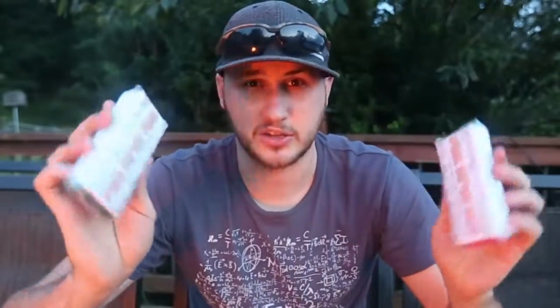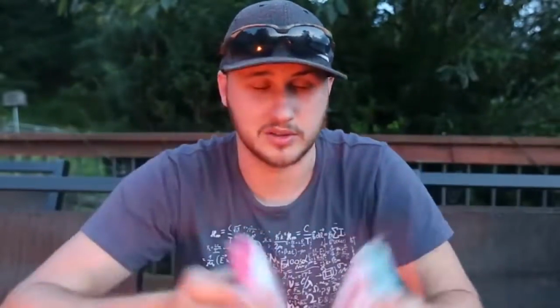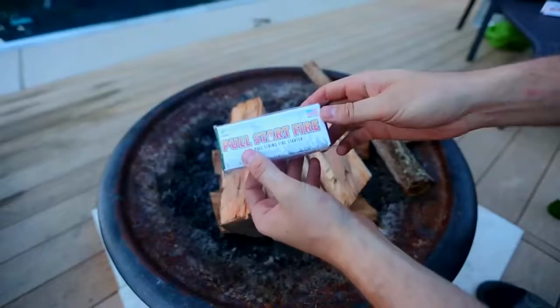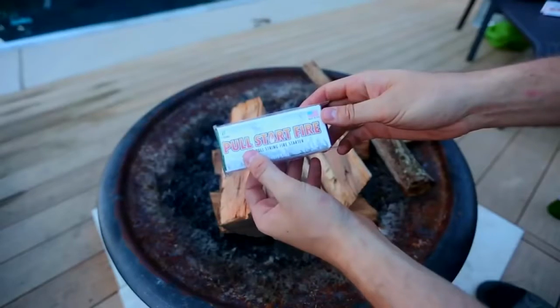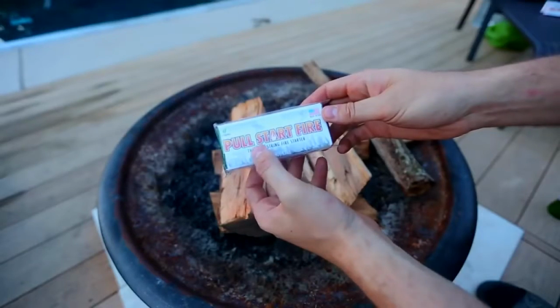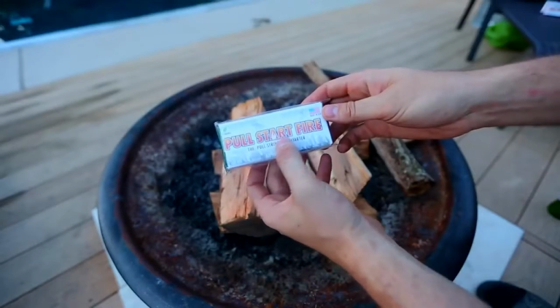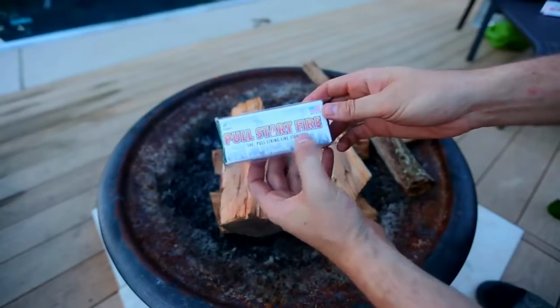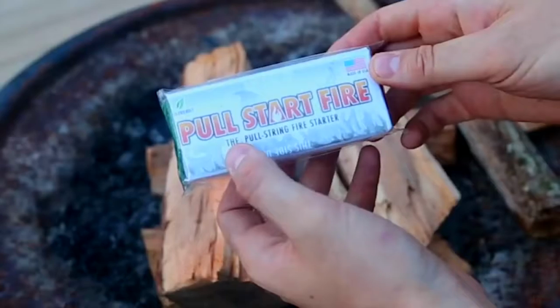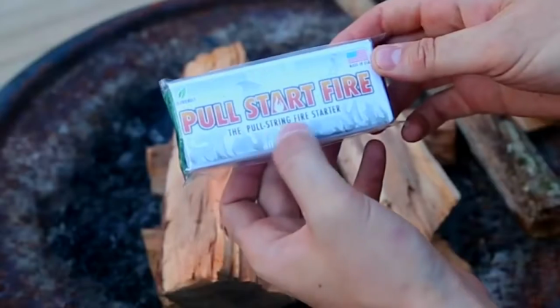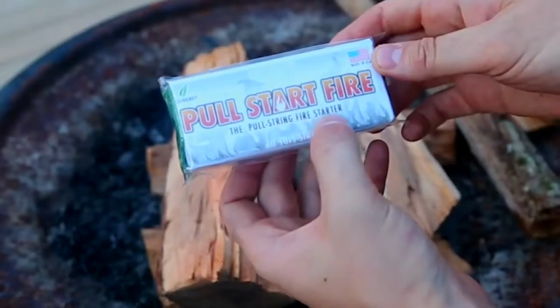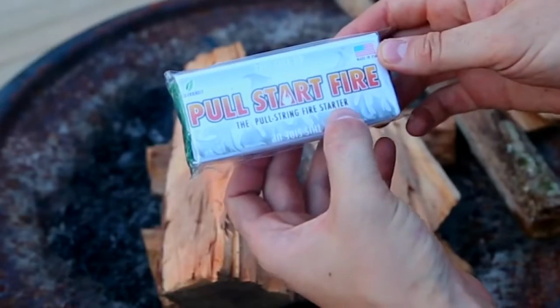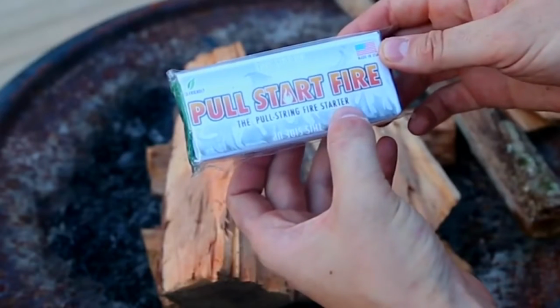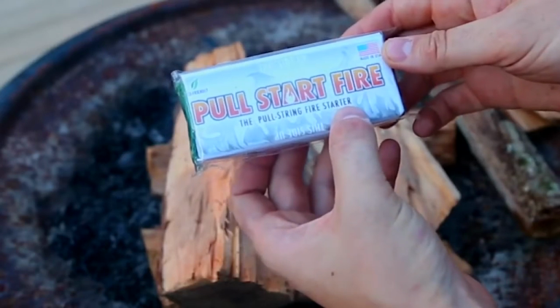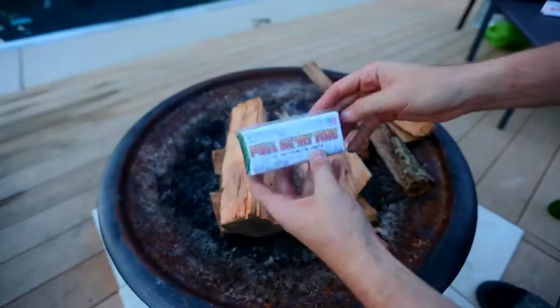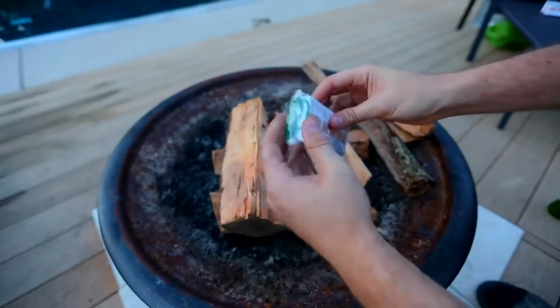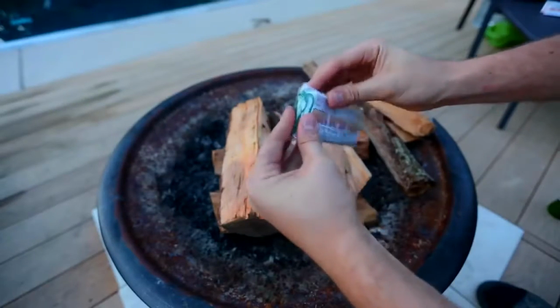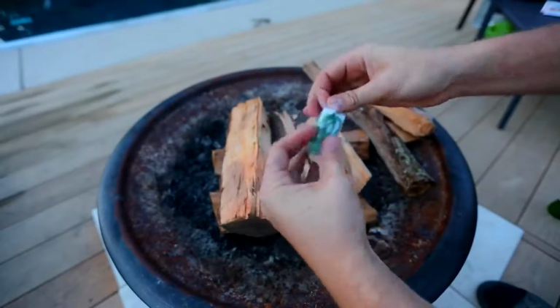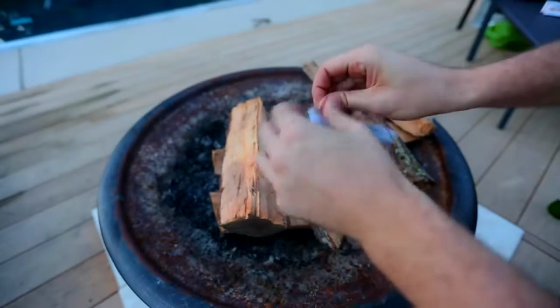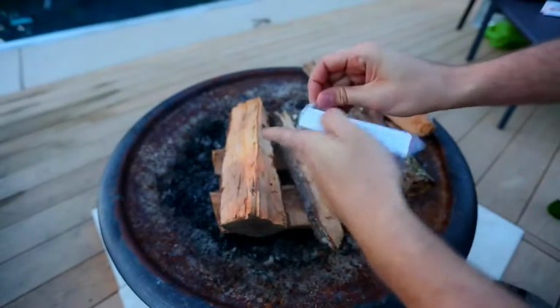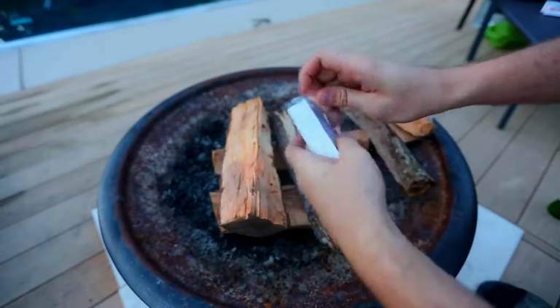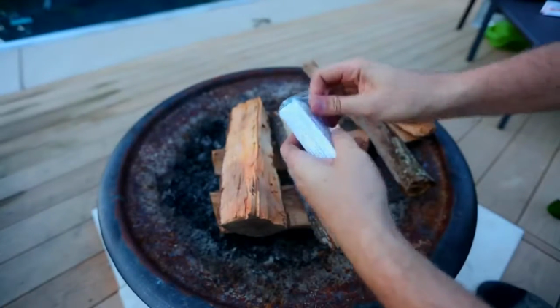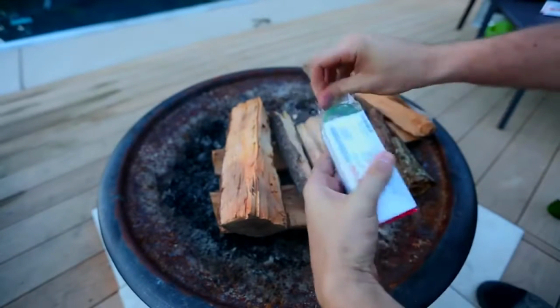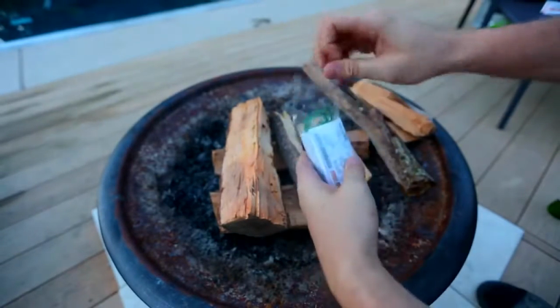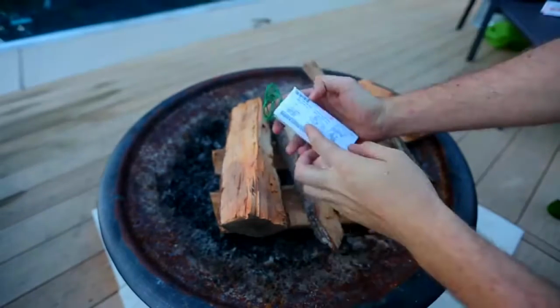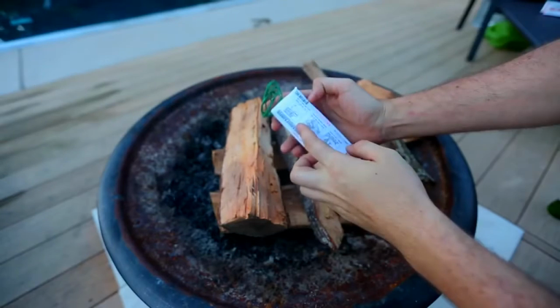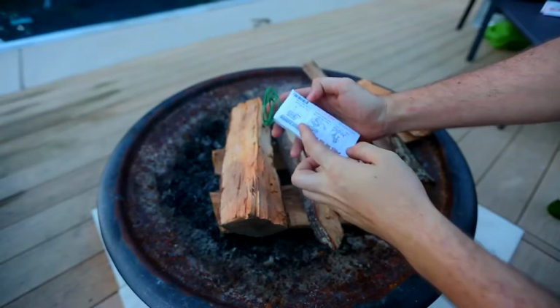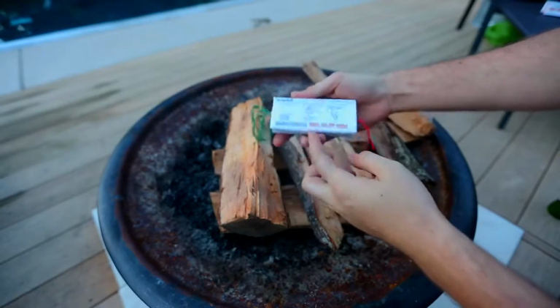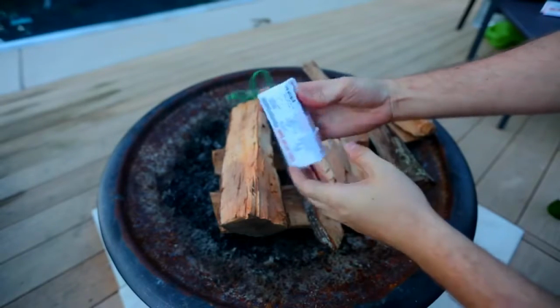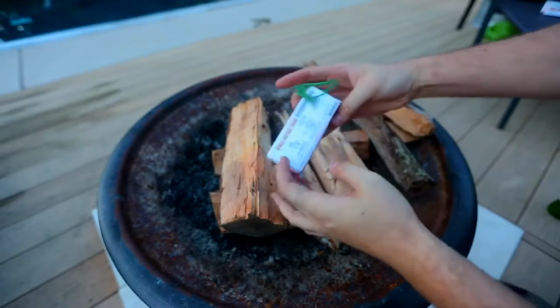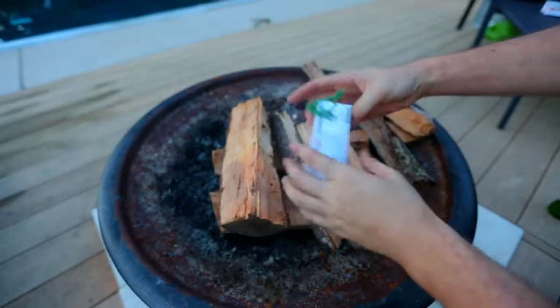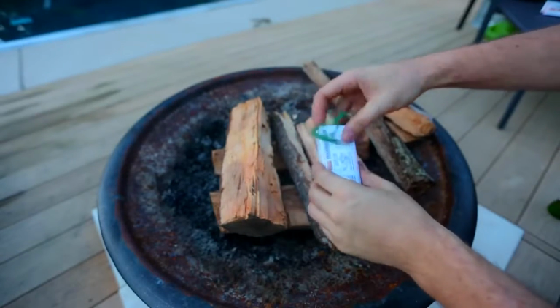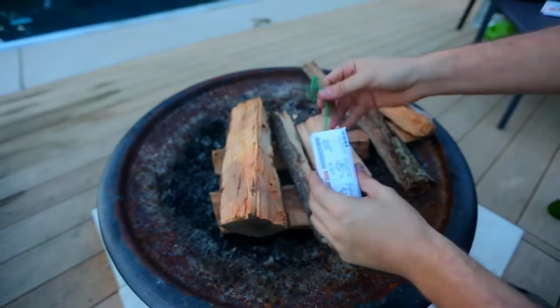Alright, let's get to it. We got here pull start fire — the pull string fire starter. It's pretty awesome, let's open it up and see what it's all about. Here's the instruction on the back of it. The green wire, that's what you wanna use.